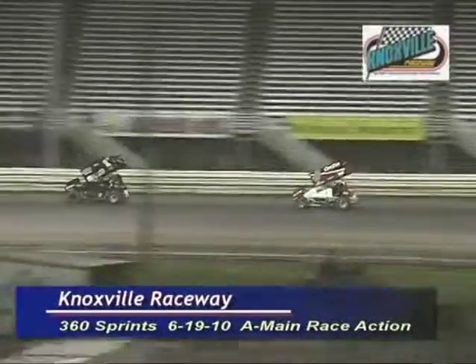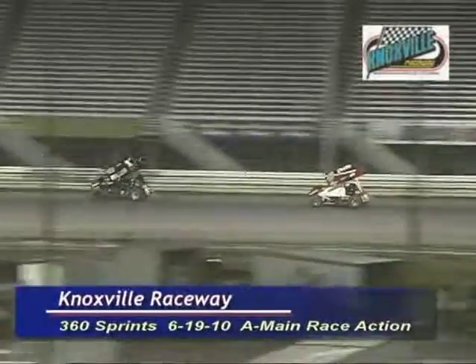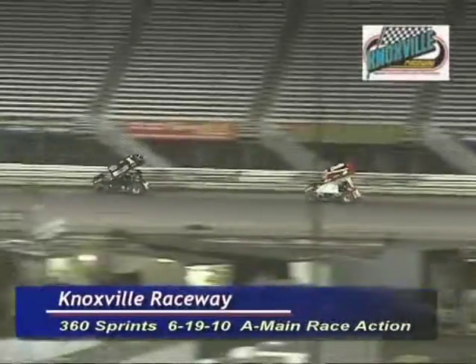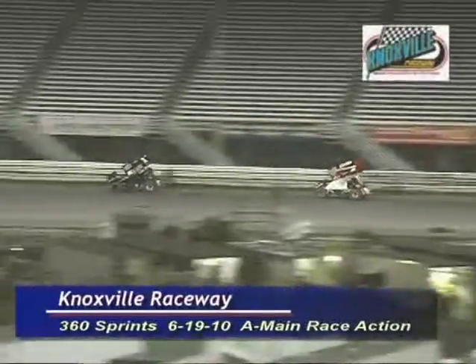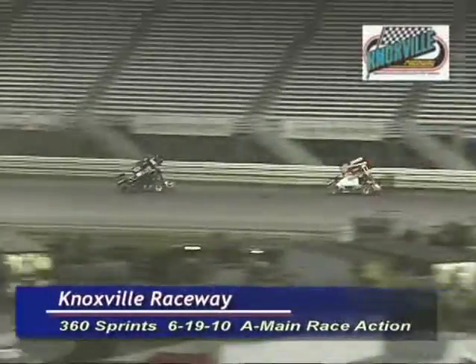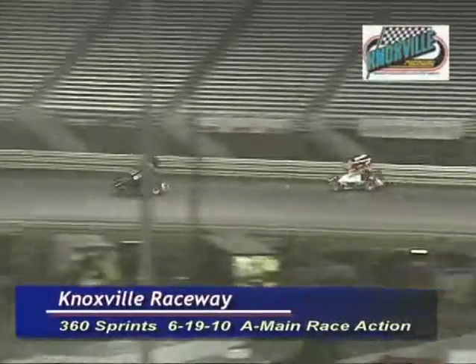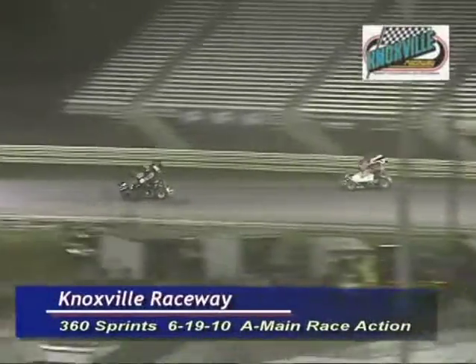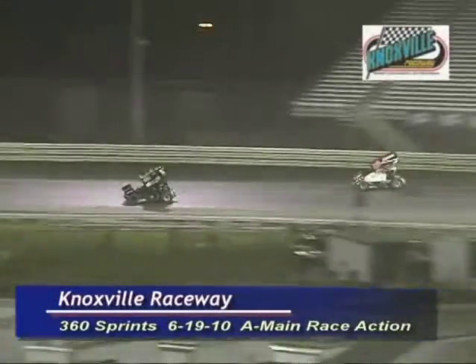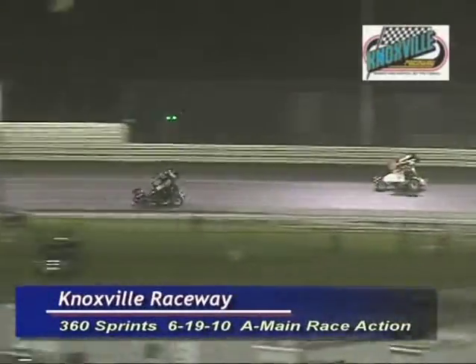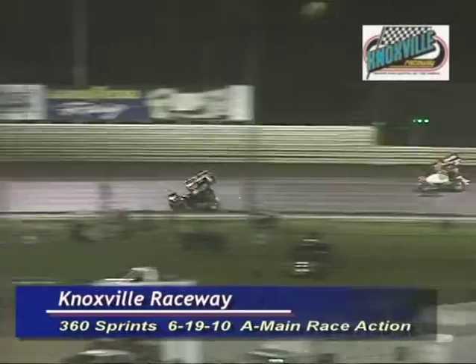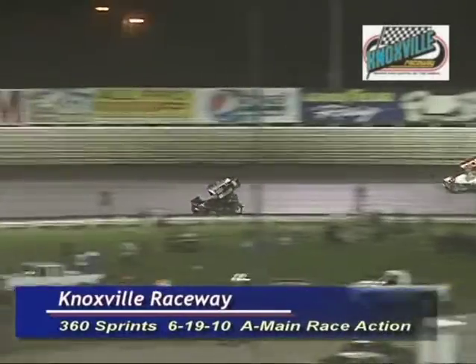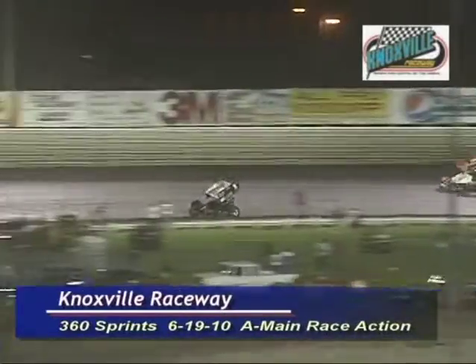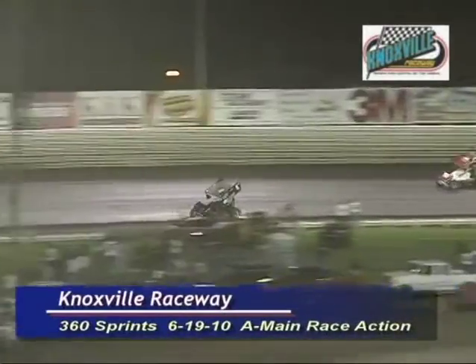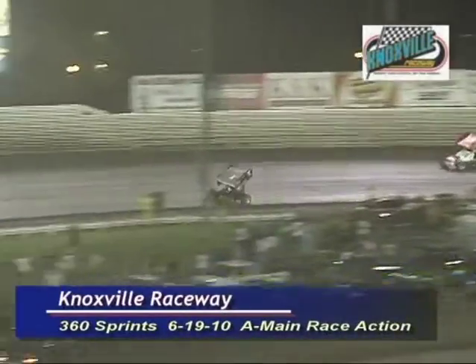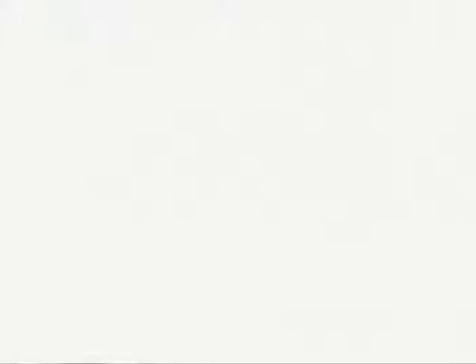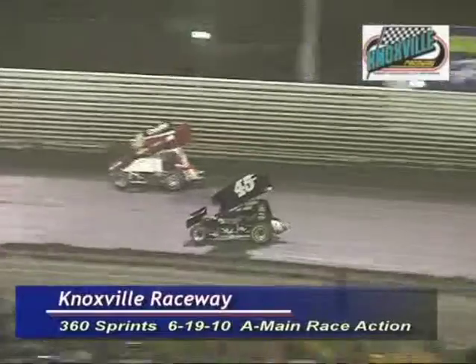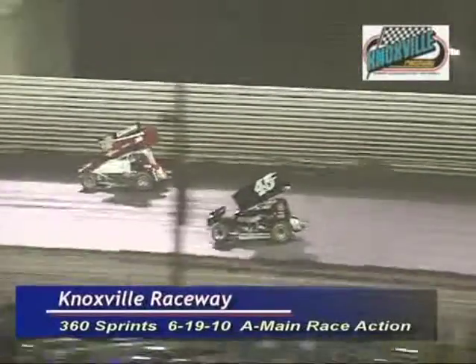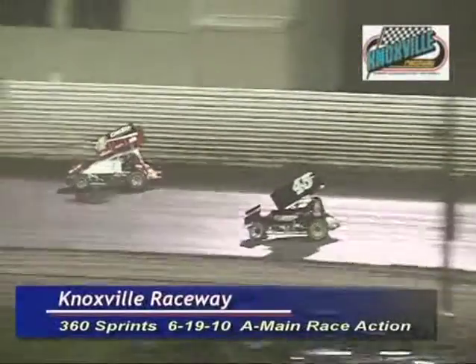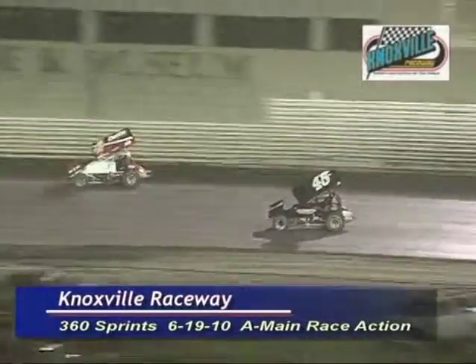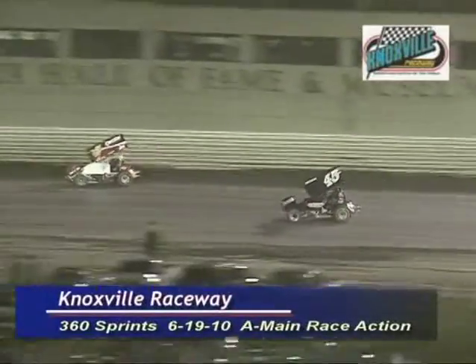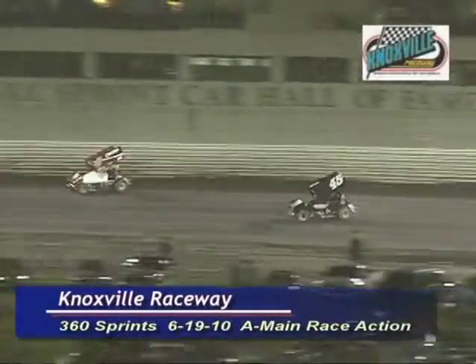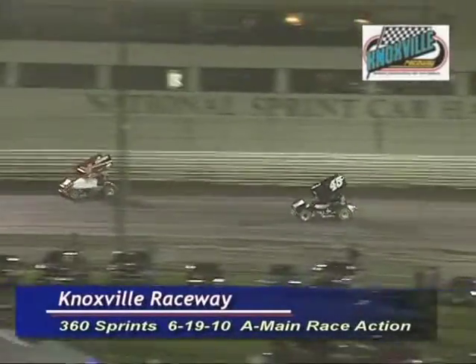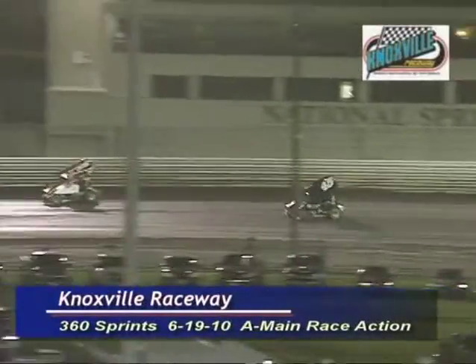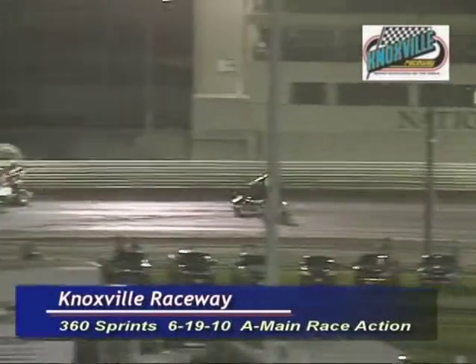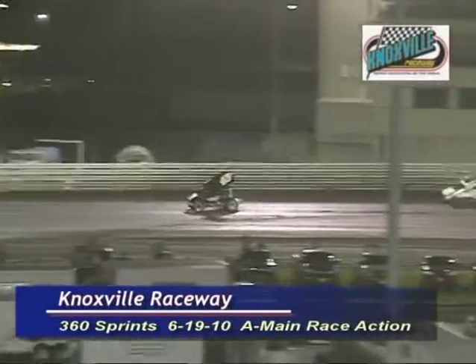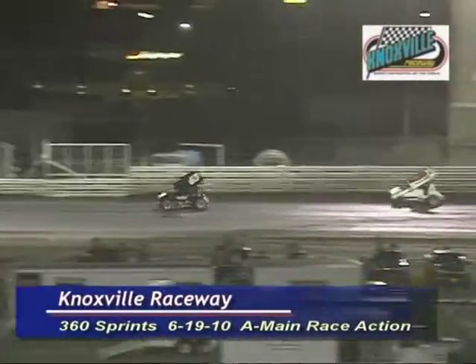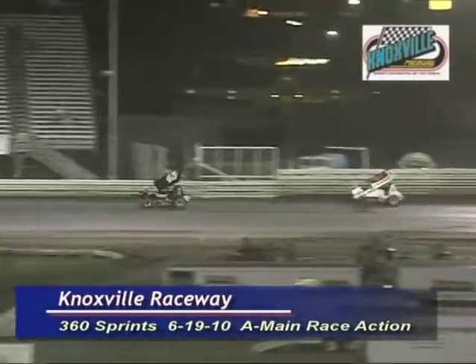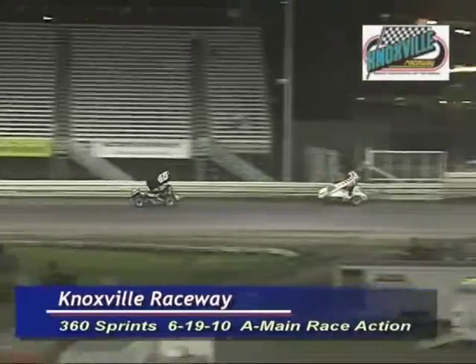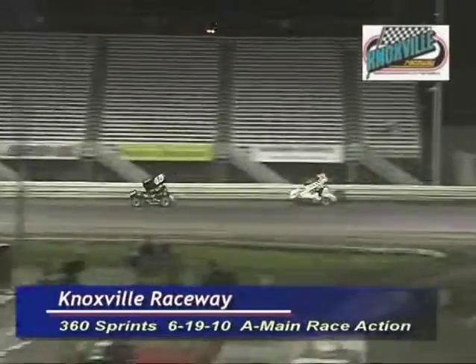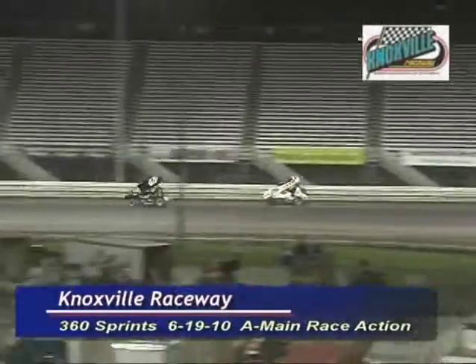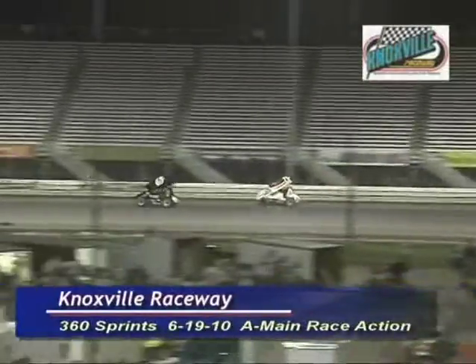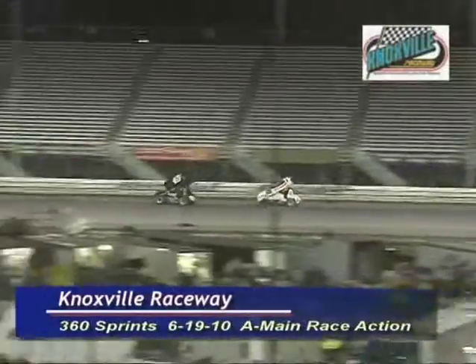On the second place car, Chad Humston — Humston up to second, he worked past John Ingen. Ingen back to third, he'll be challenged by Russ Hall. Here comes RJ Johnson, Johnson closing the gap on Russ Hall.